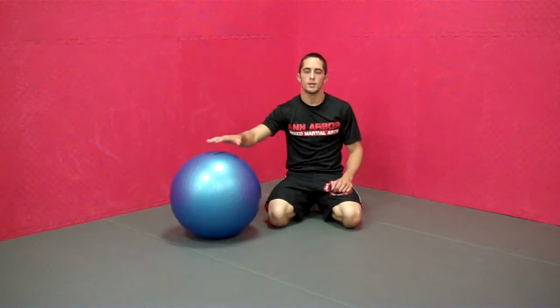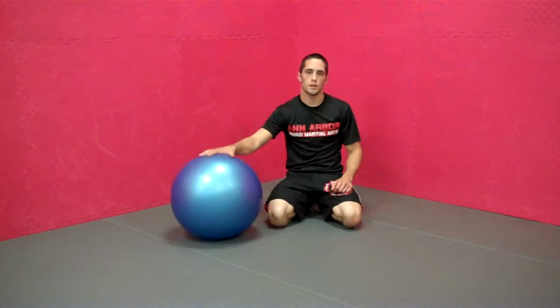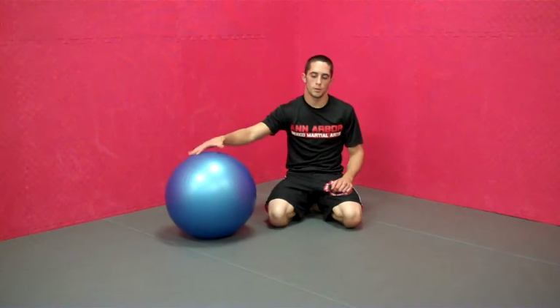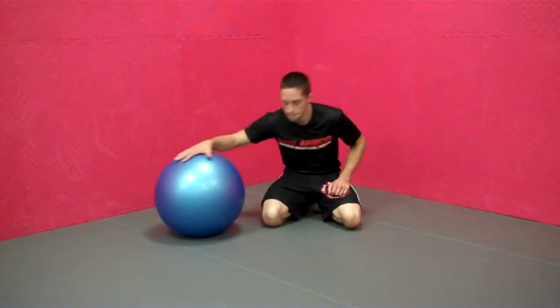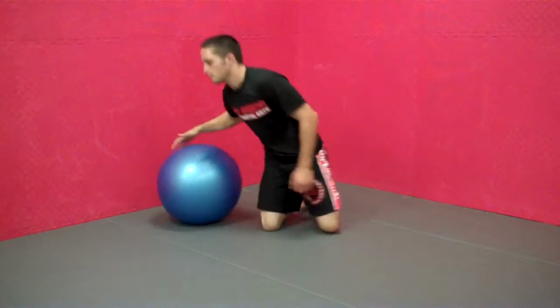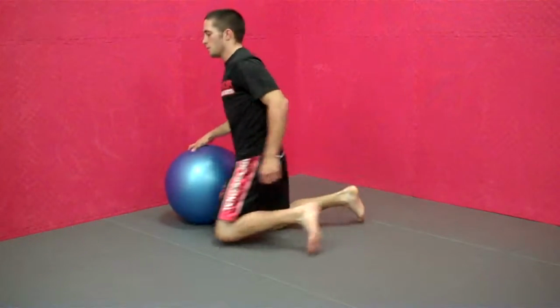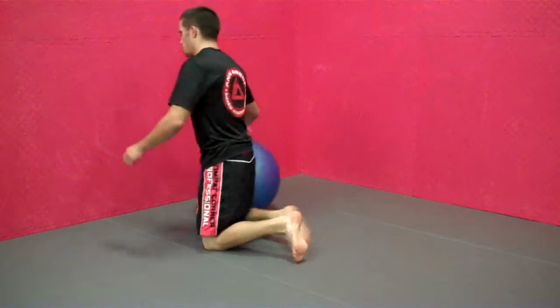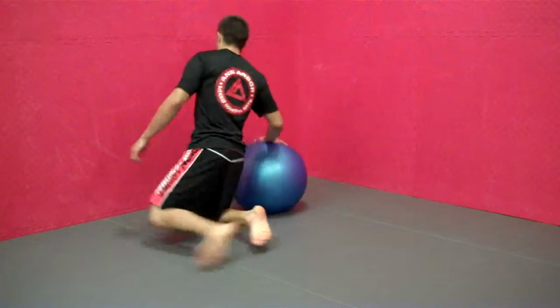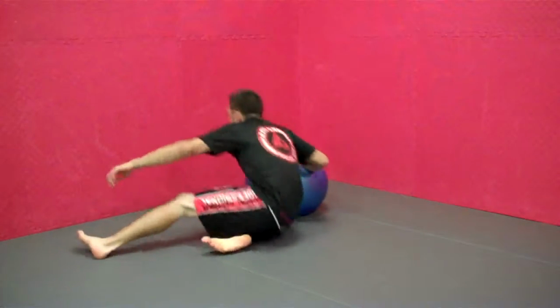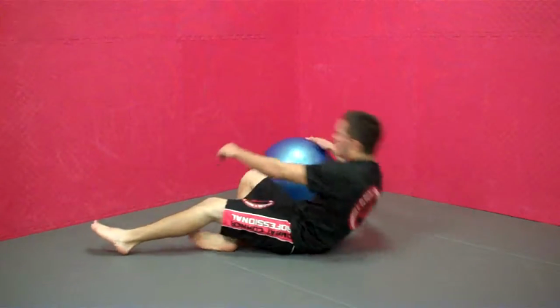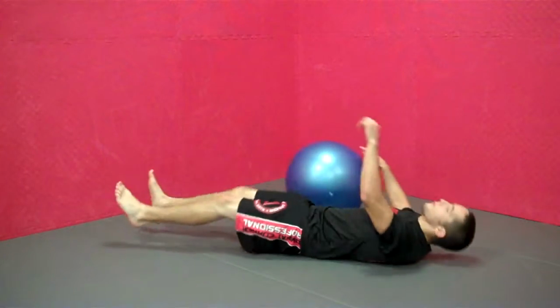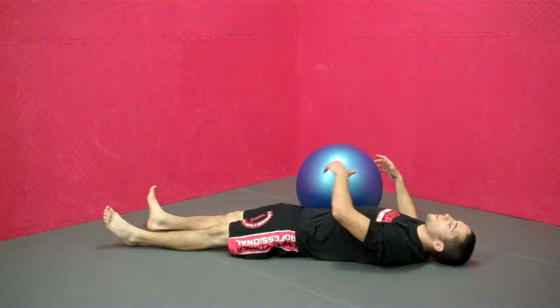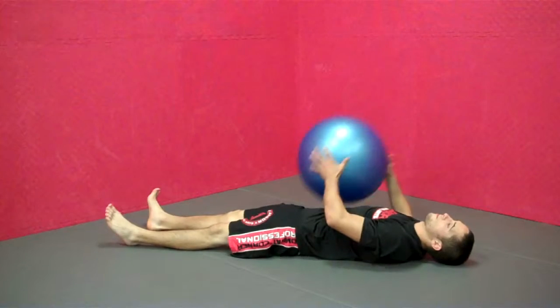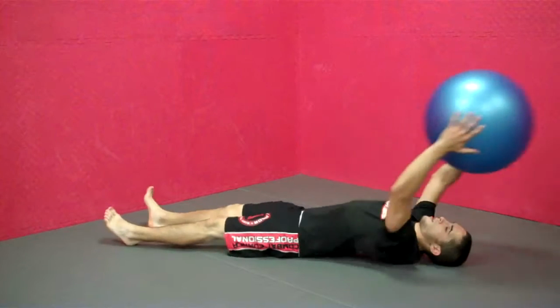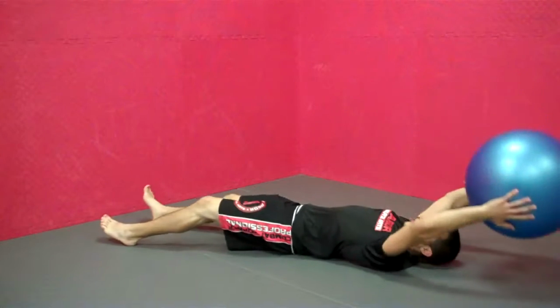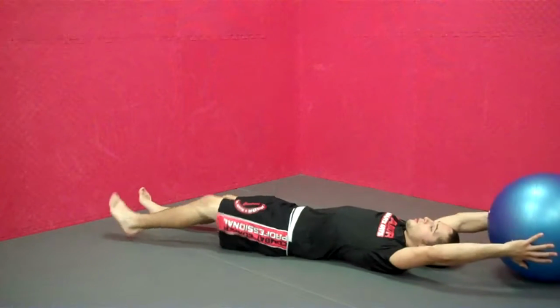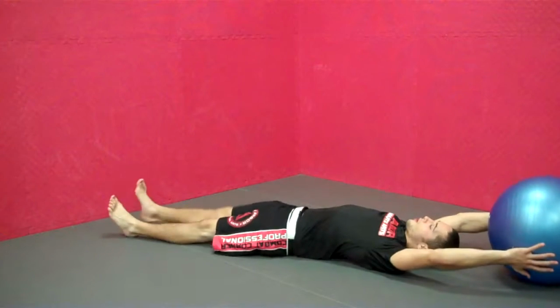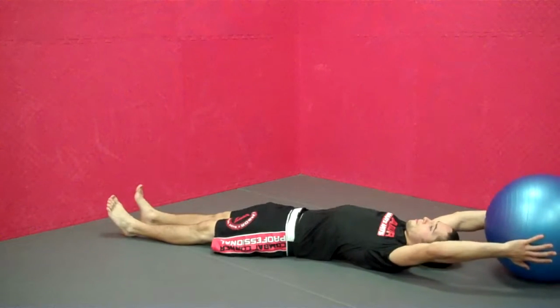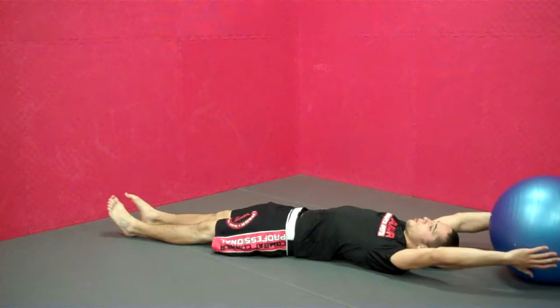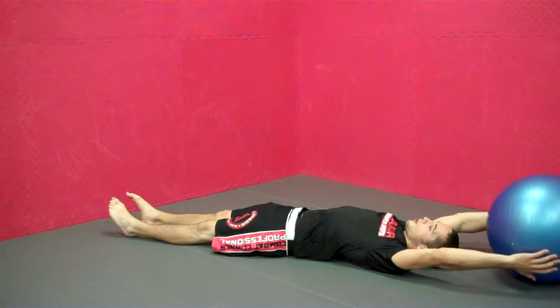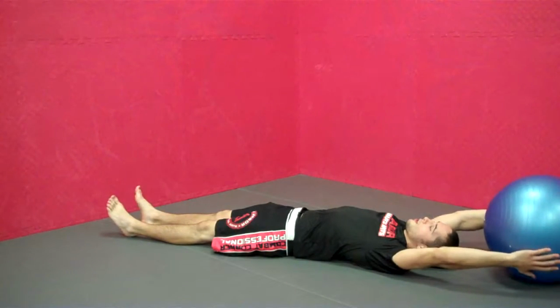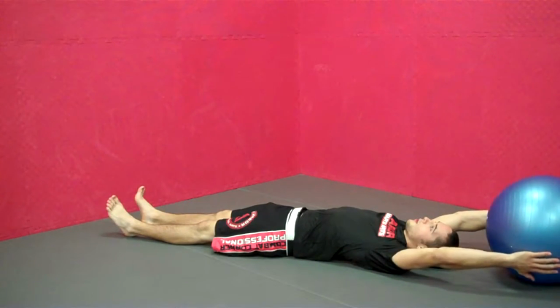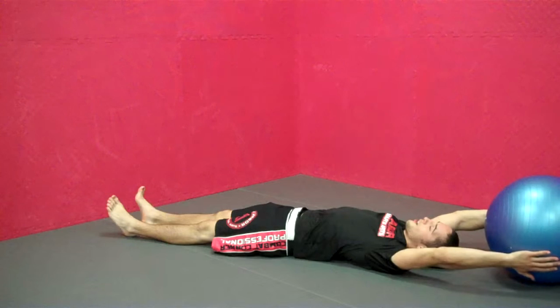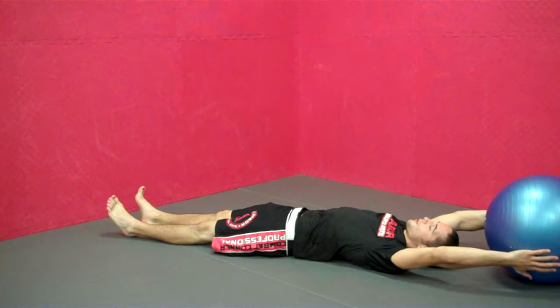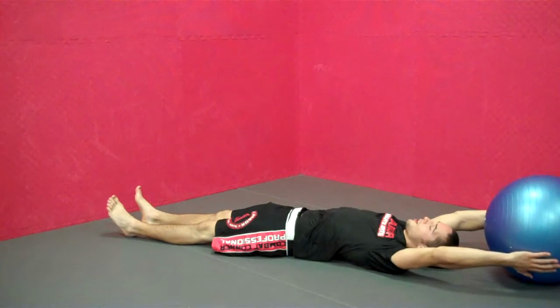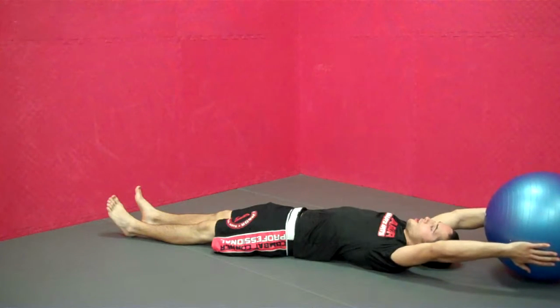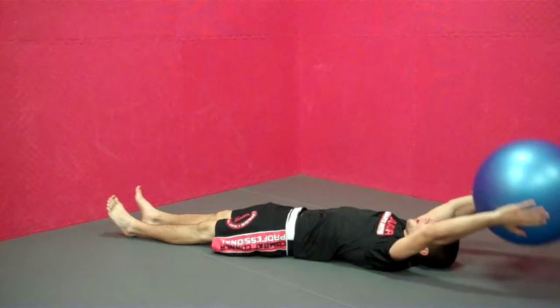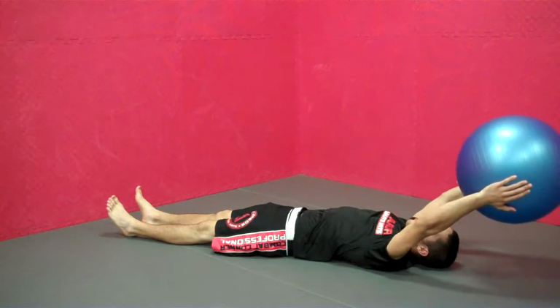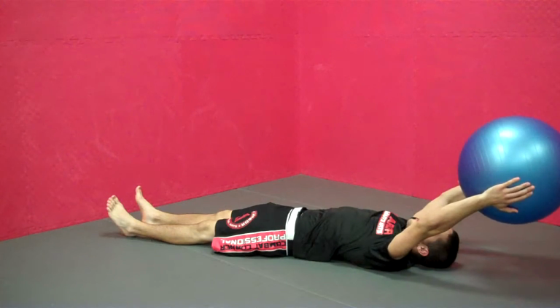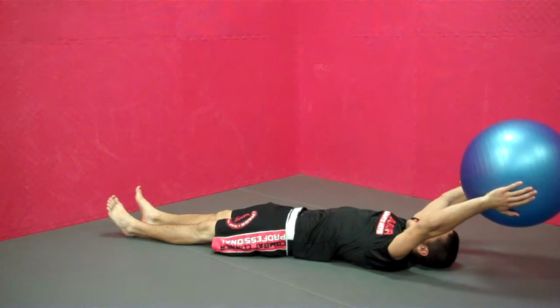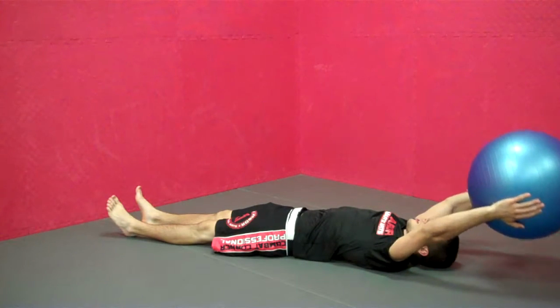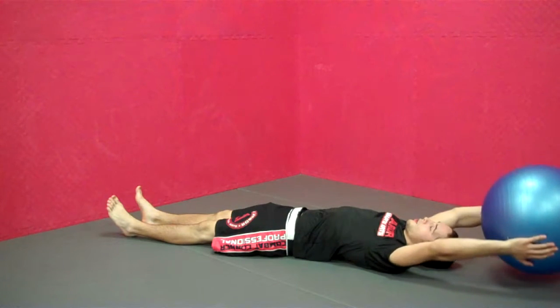These are the v-ups with the ball. You go flat on your back, just like with a normal v-up, but when you bring your hands and your legs together, you're going to pass the ball between your hands and your feet.